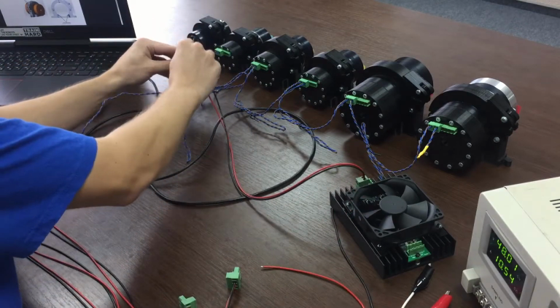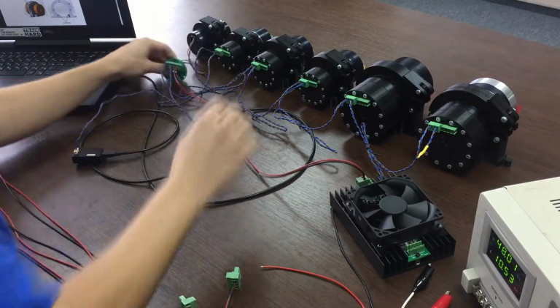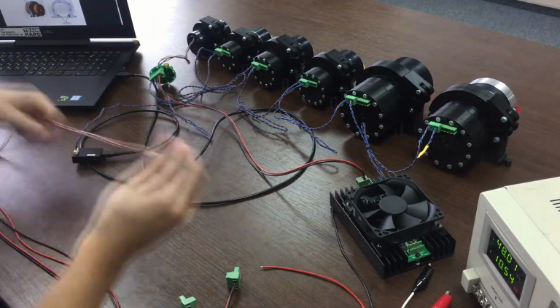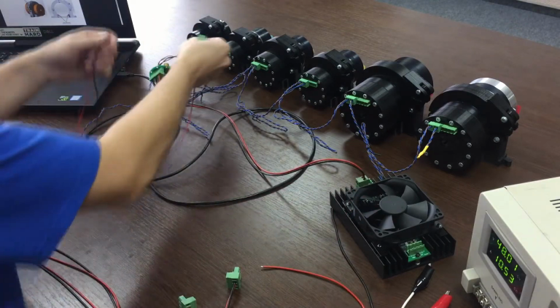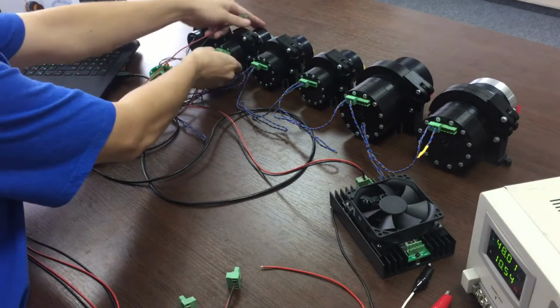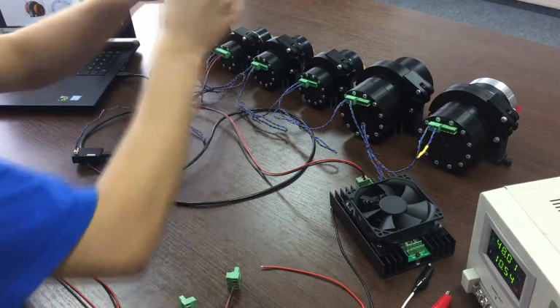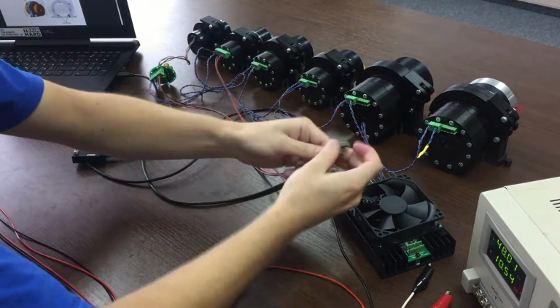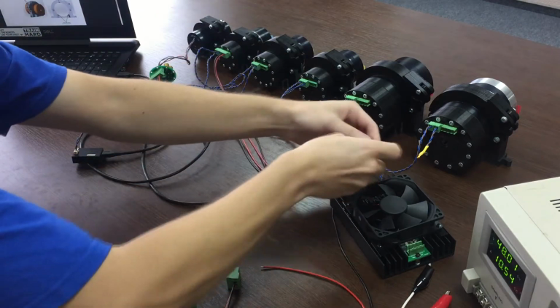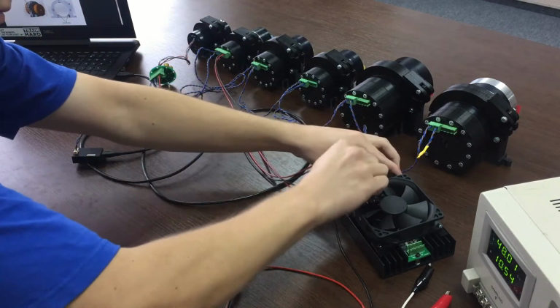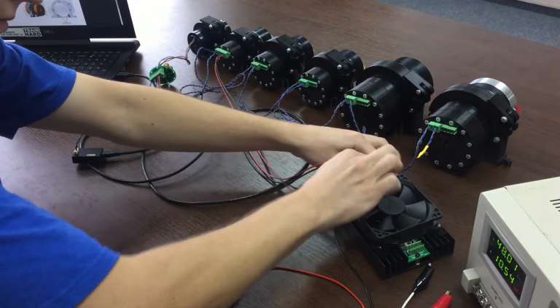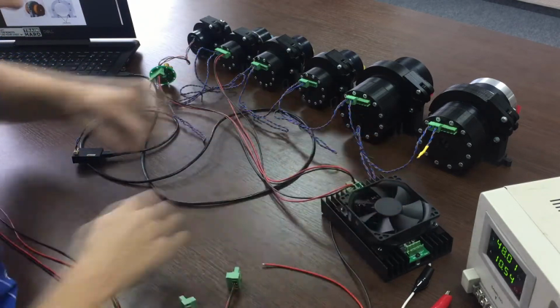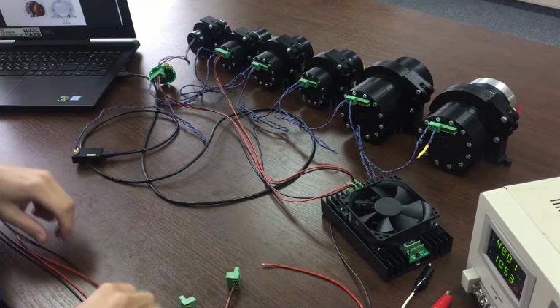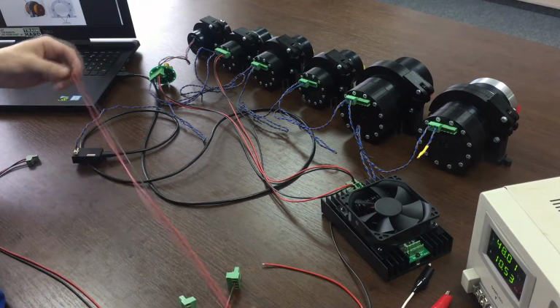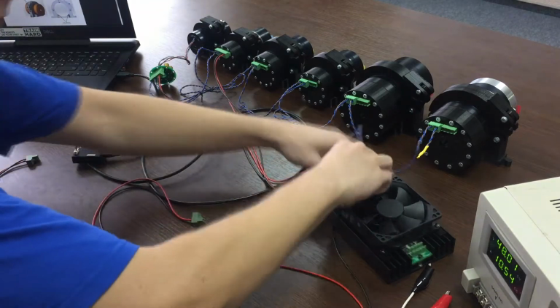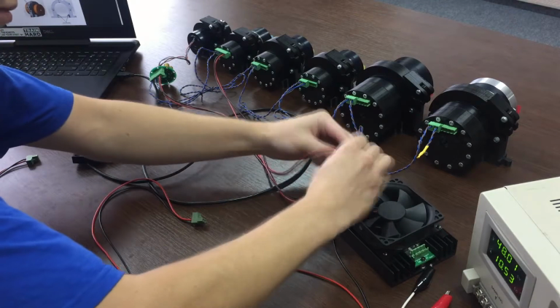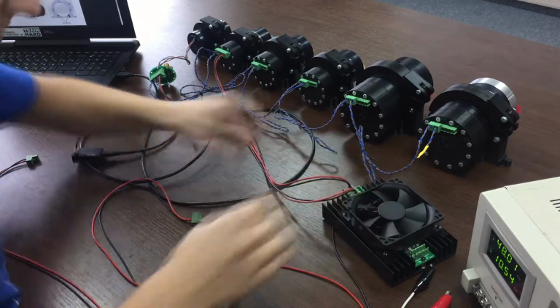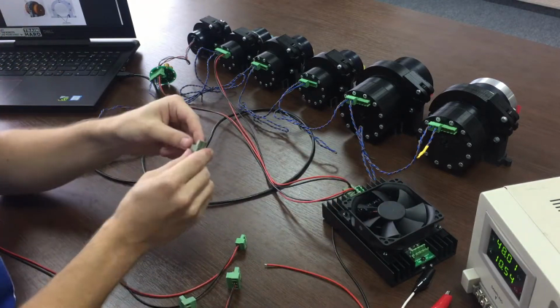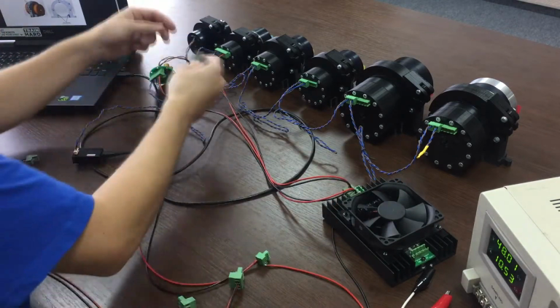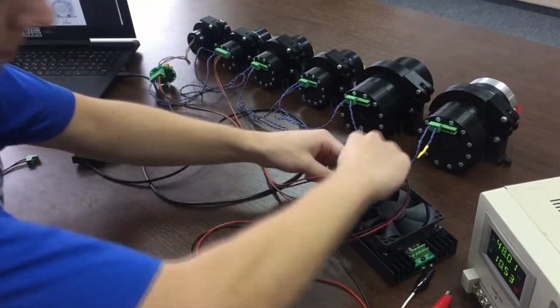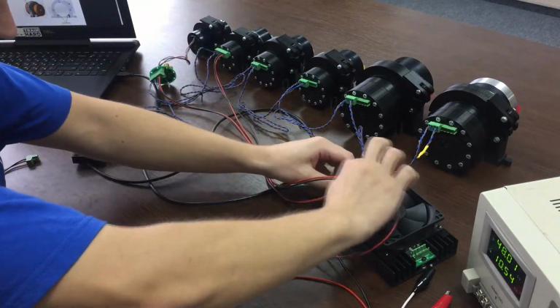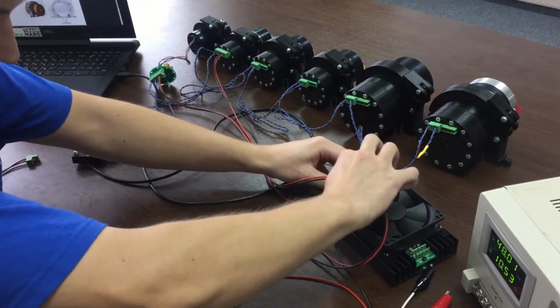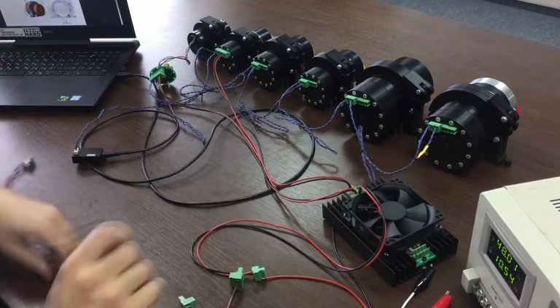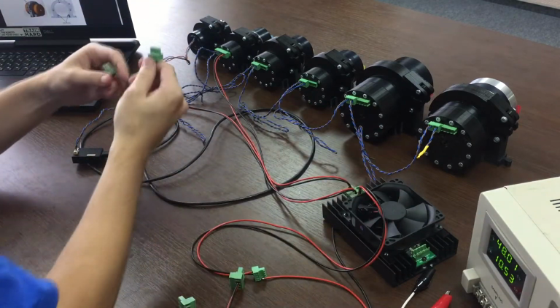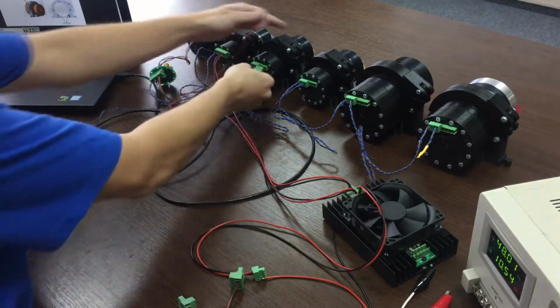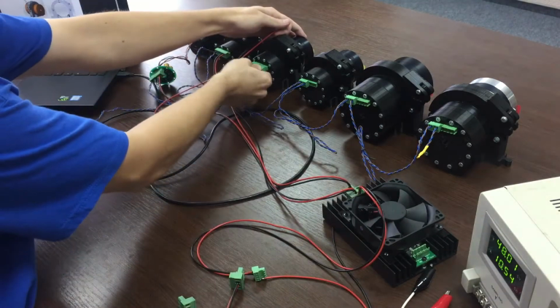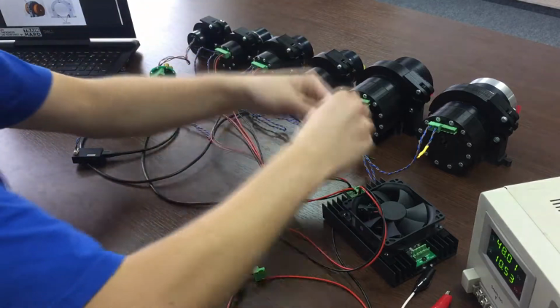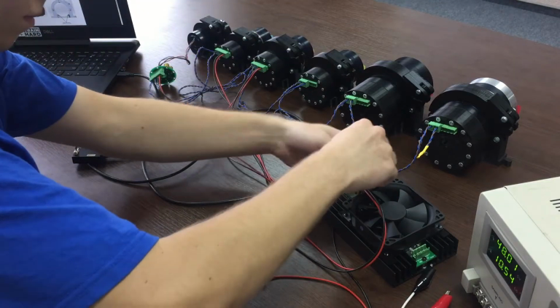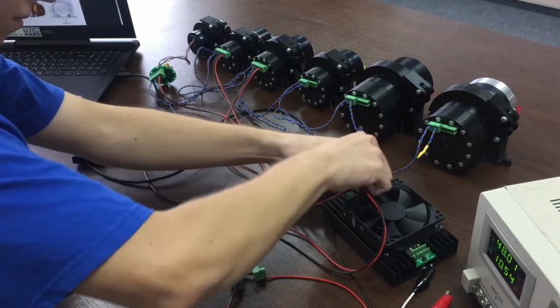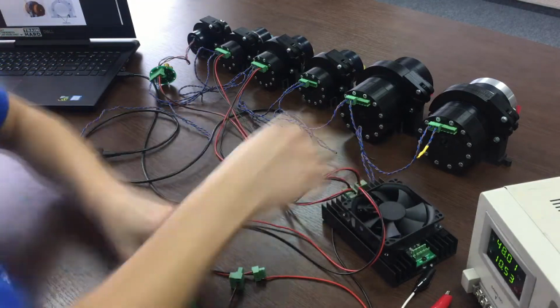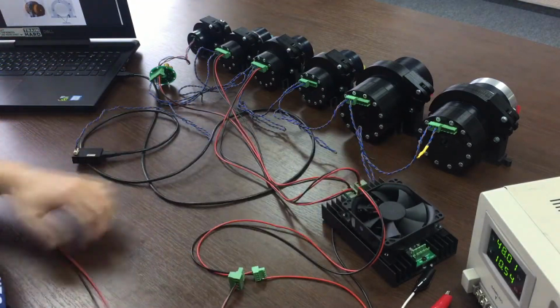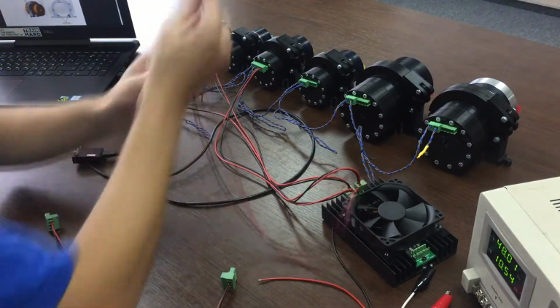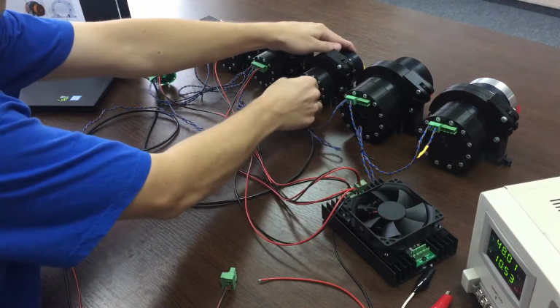ServerBox is offered as an option to our drive server motors series. You can always assemble your own ServerBox following Rosum Robotics instructions, or choose a ready-made solution.